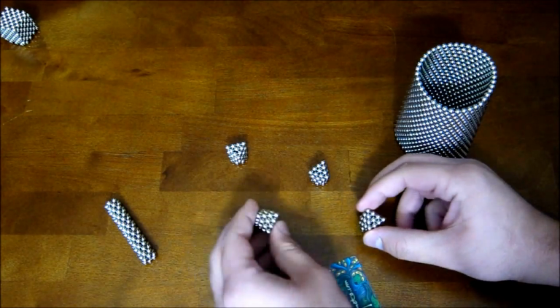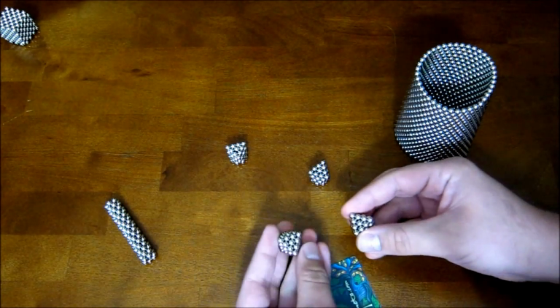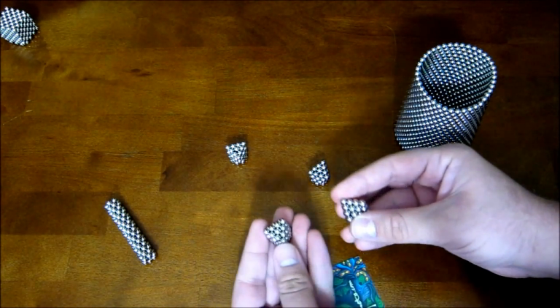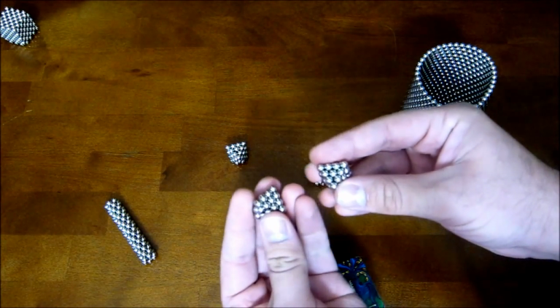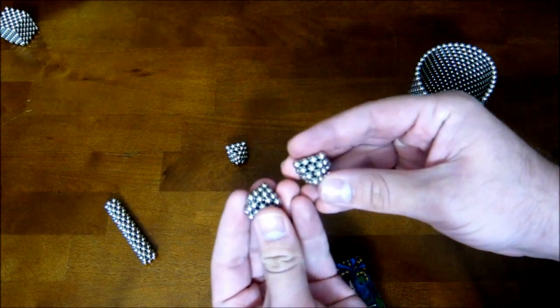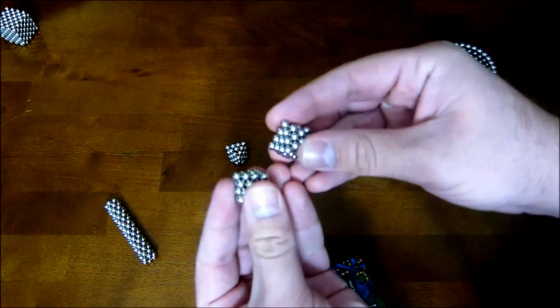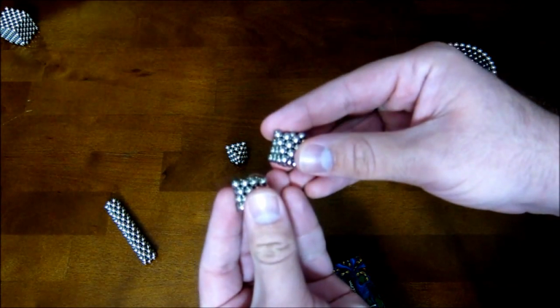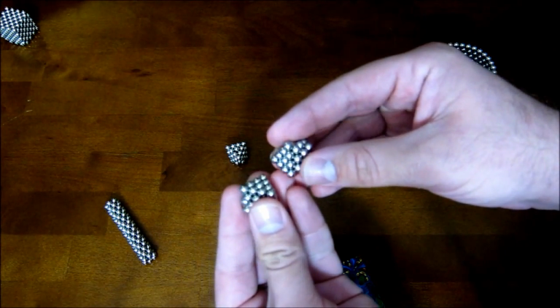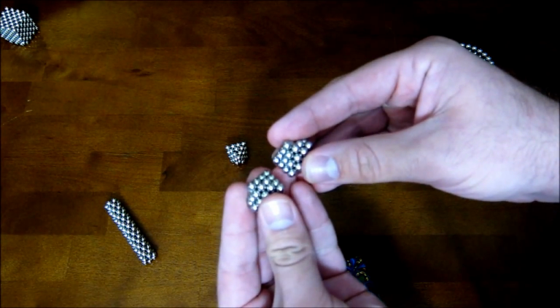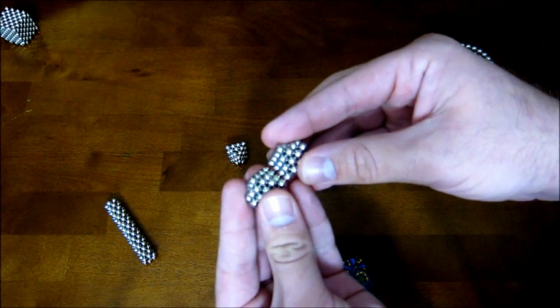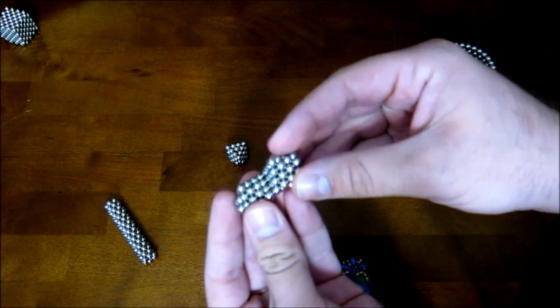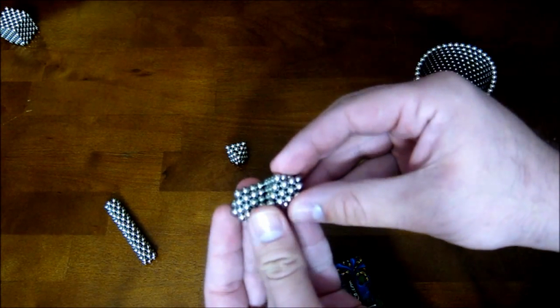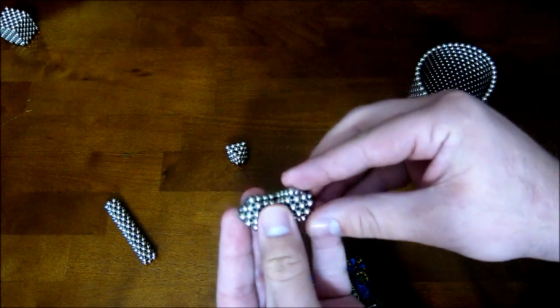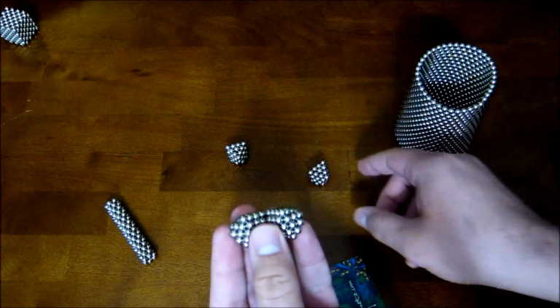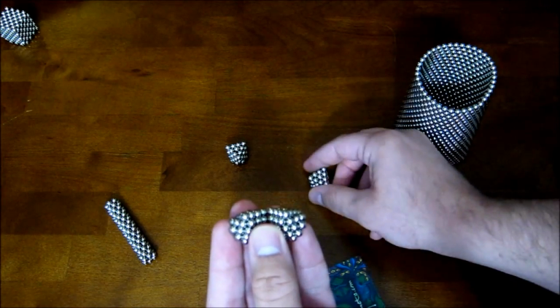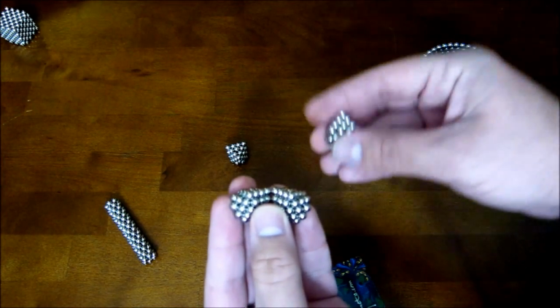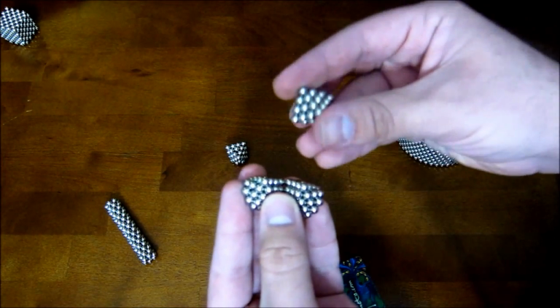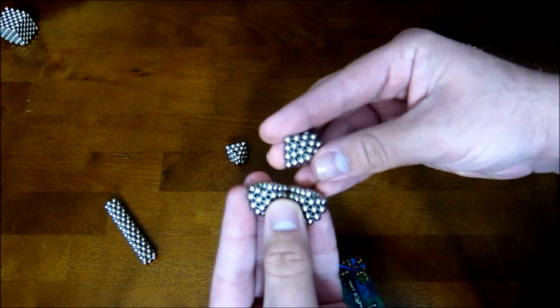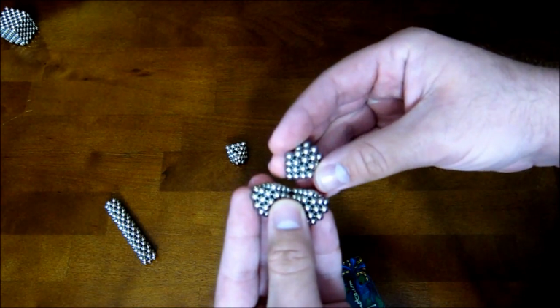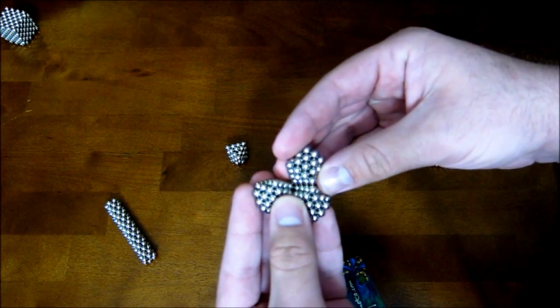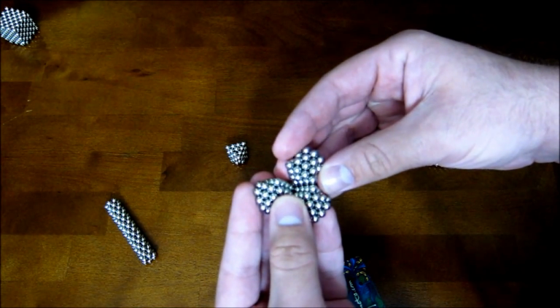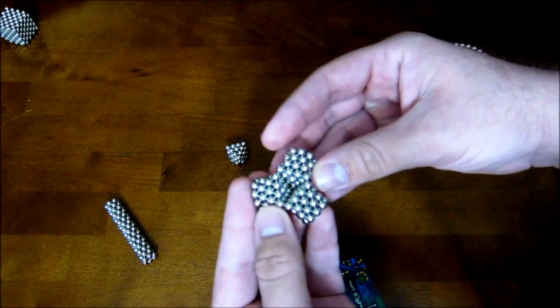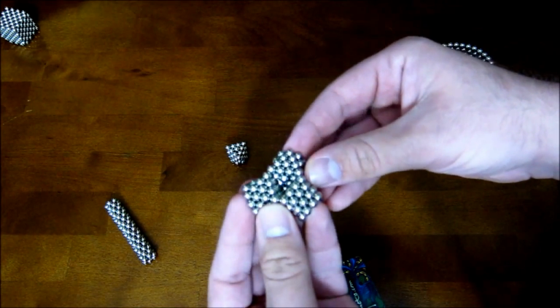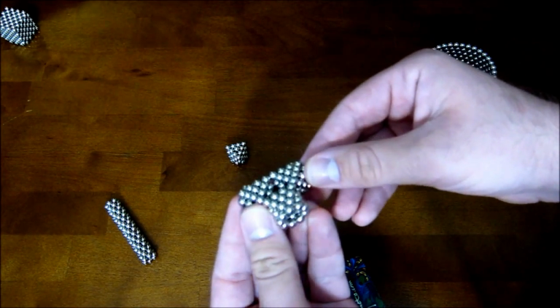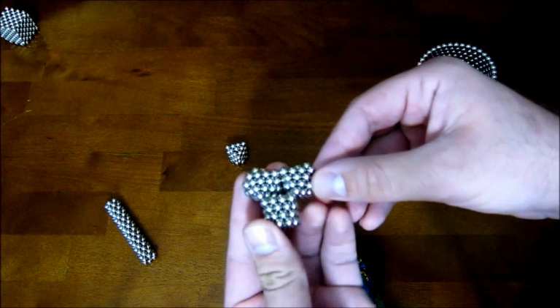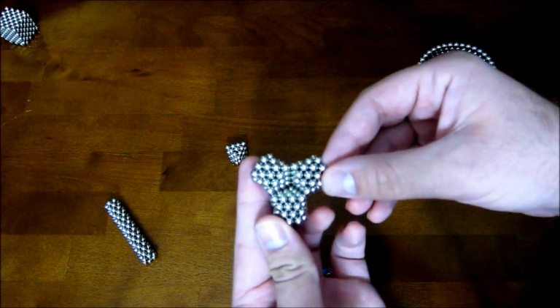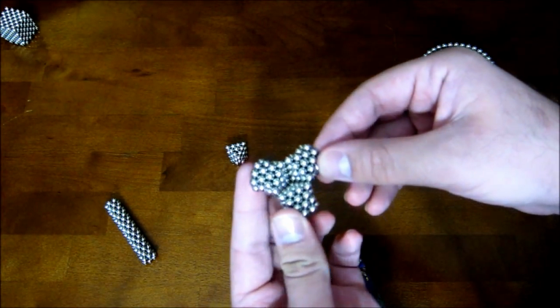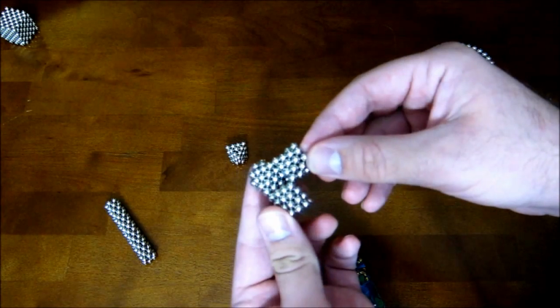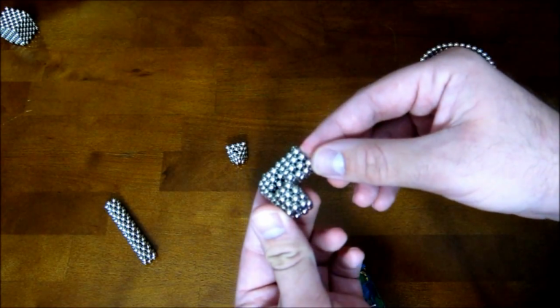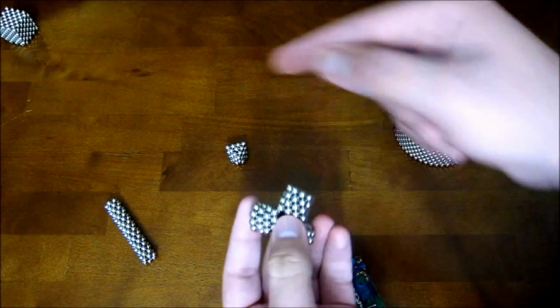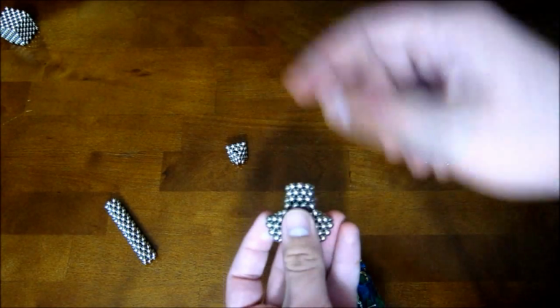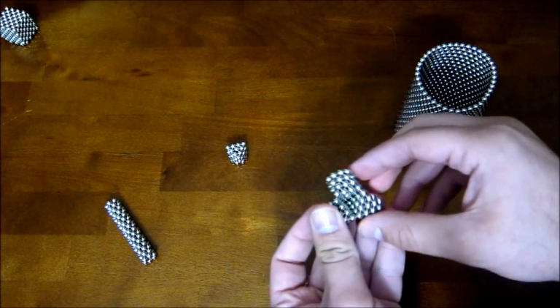You take three of these and you attach two of them together like that. Then you take a third one and do like that. And you do the same thing with the other way.